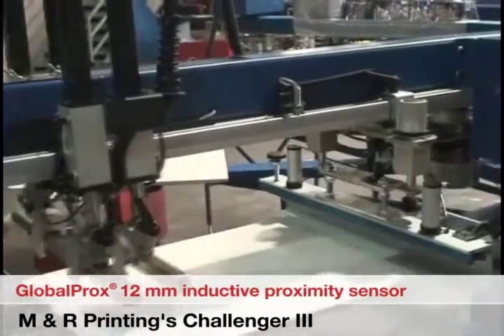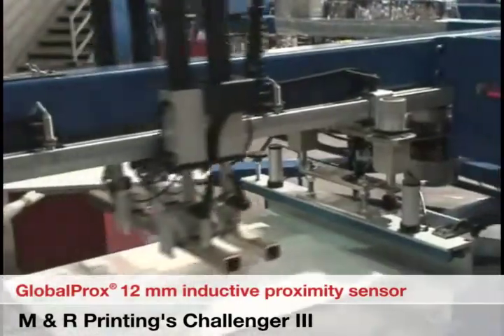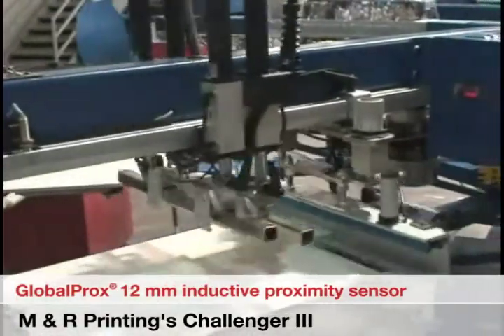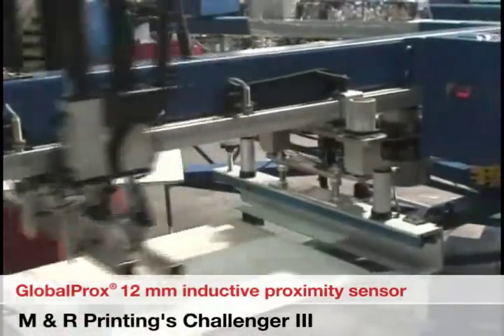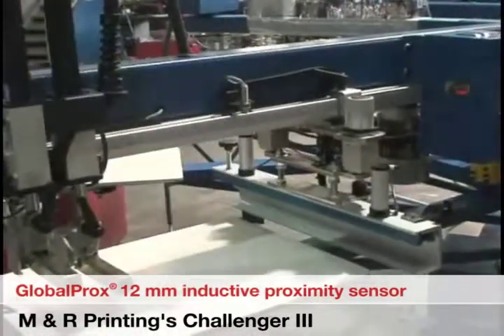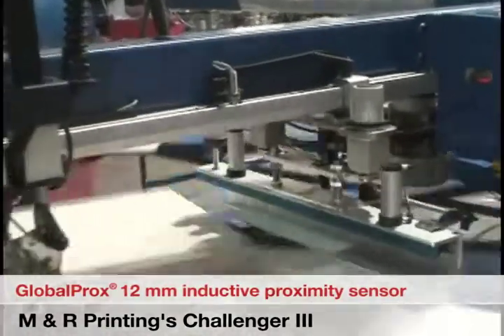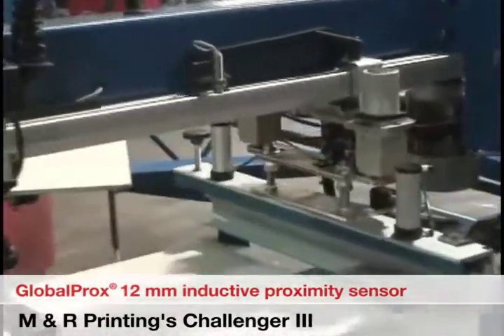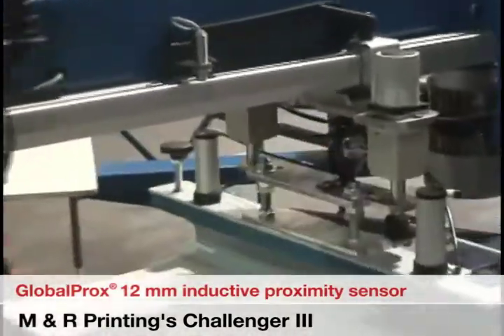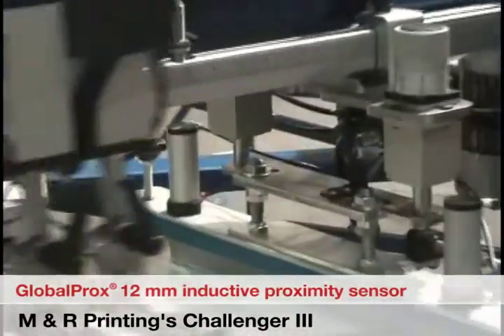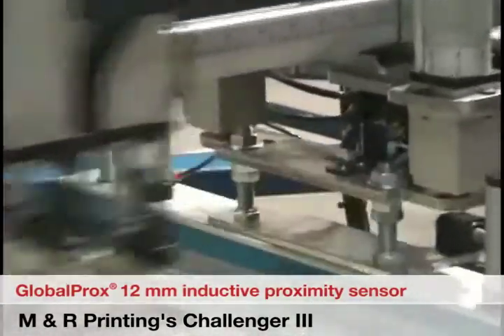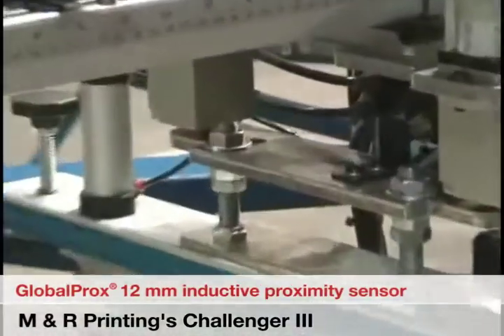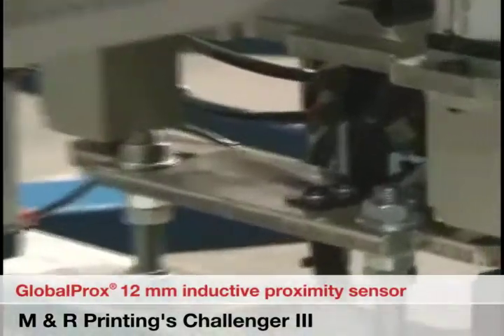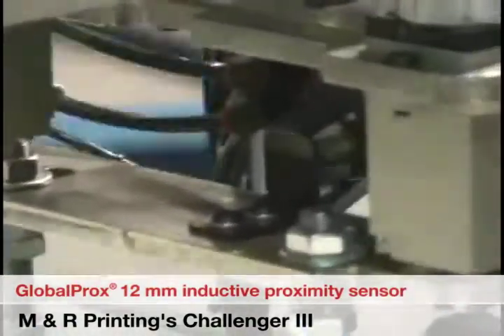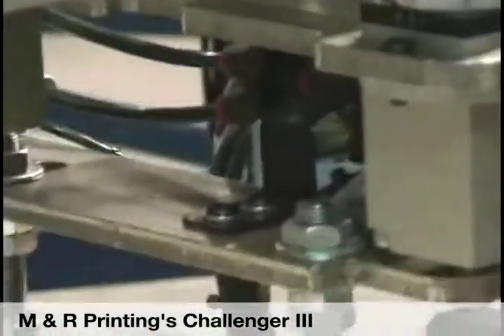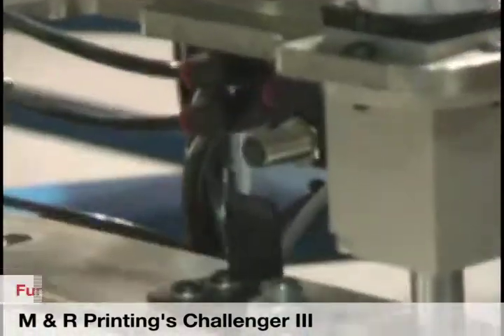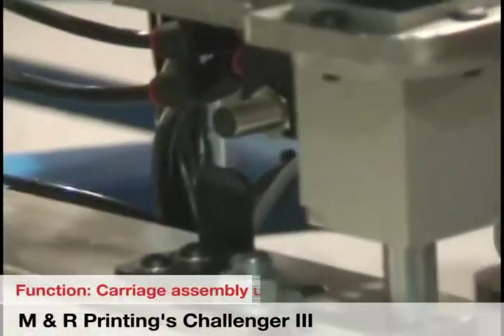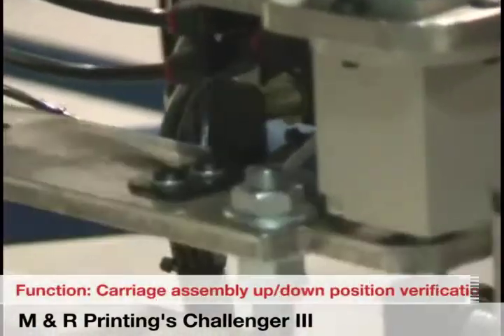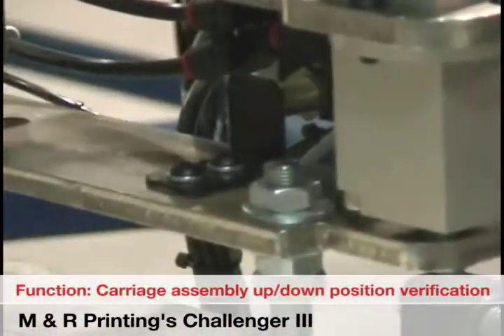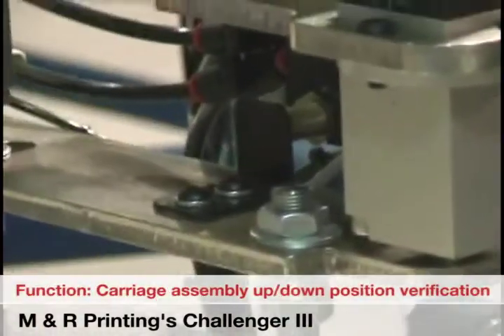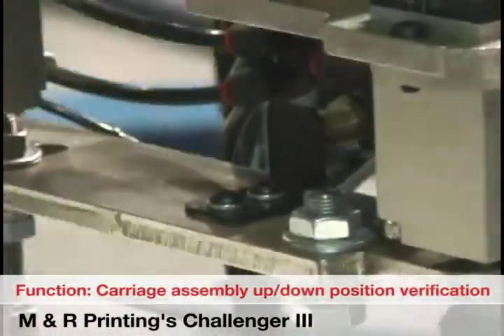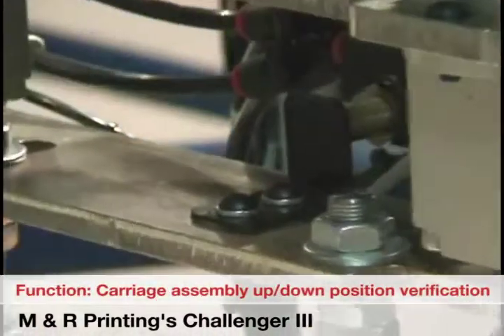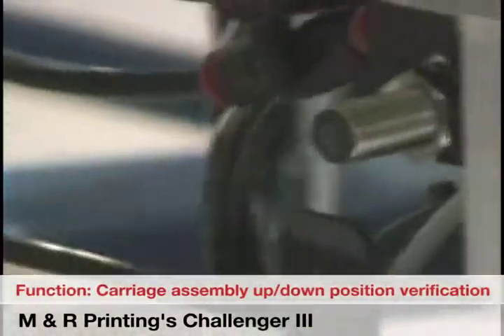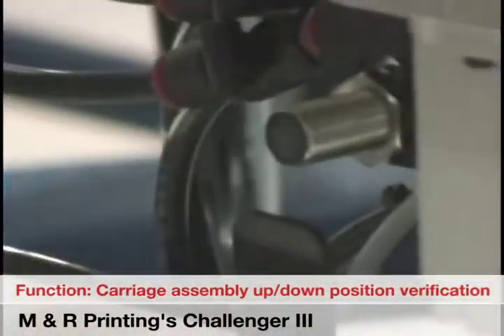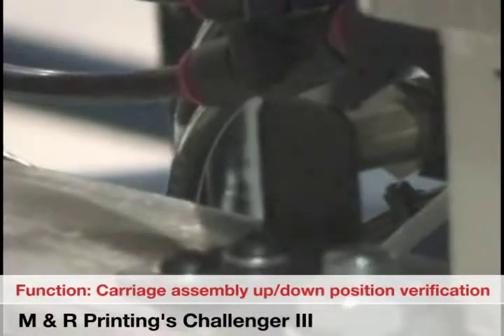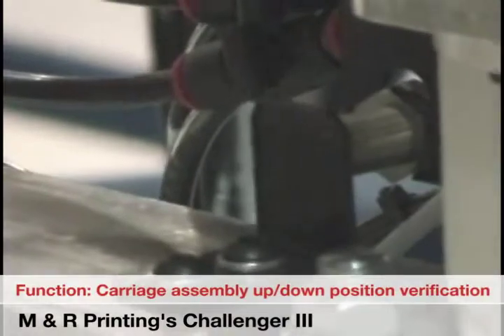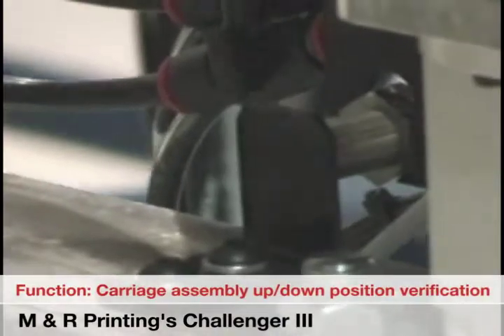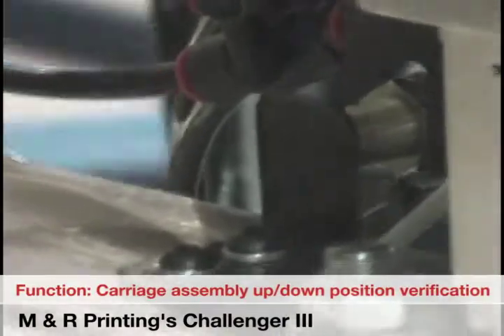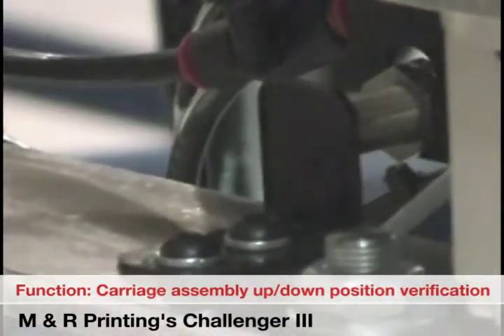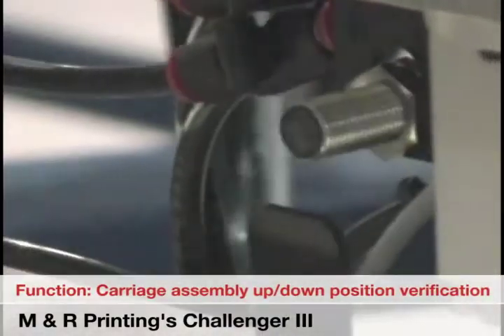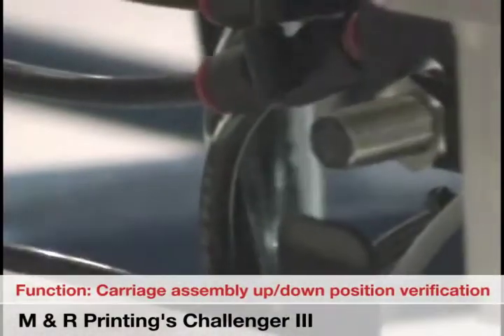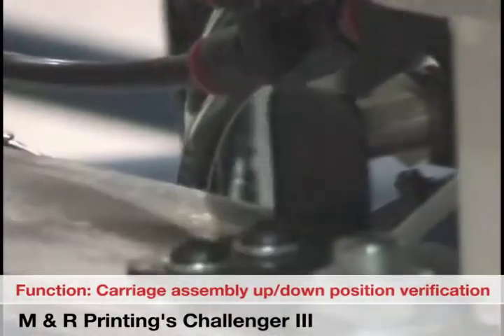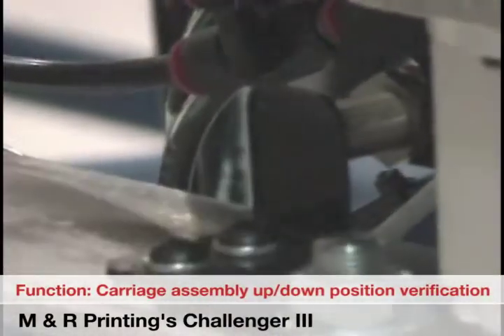The second application involves the carrier assembly. The Globaprox sensor is being used to verify the up or down position of the carriers. The carousel cannot index until all carrier assemblies are verified to be in the up position.